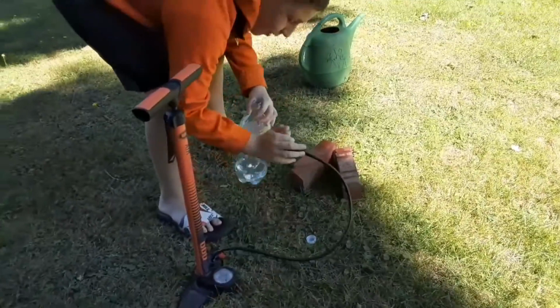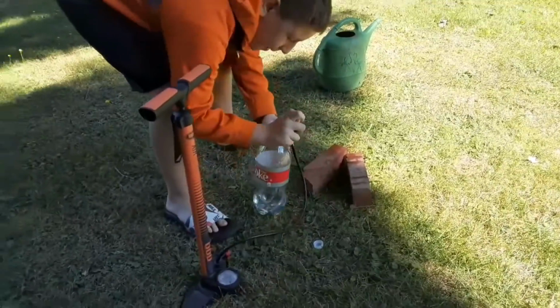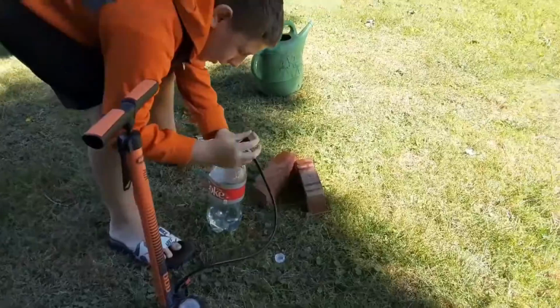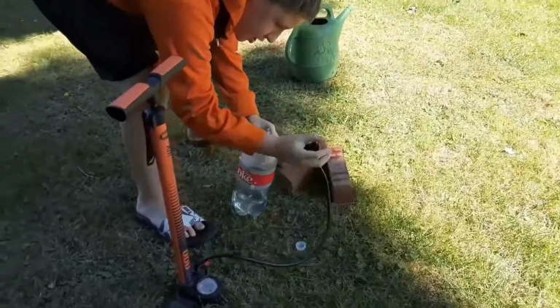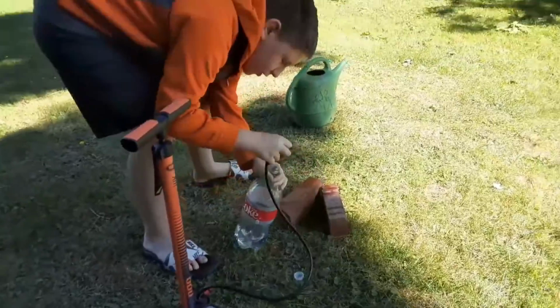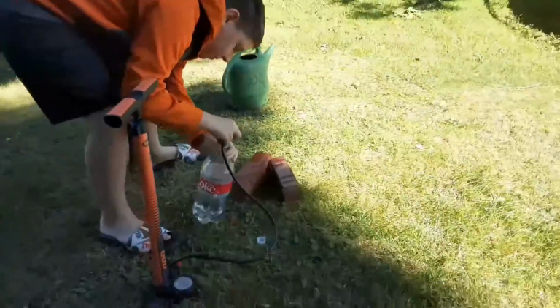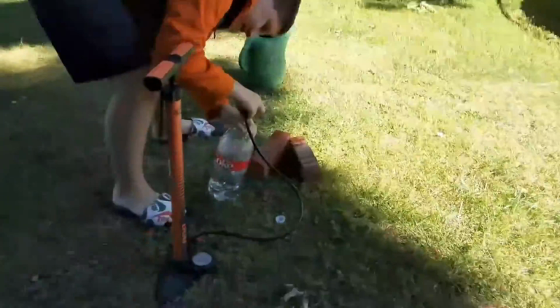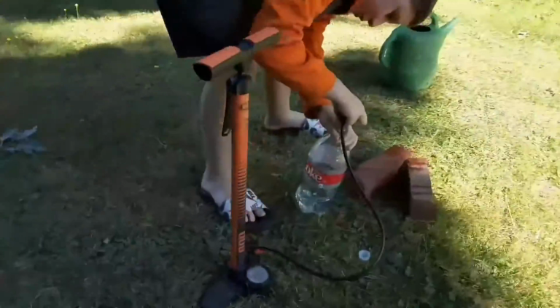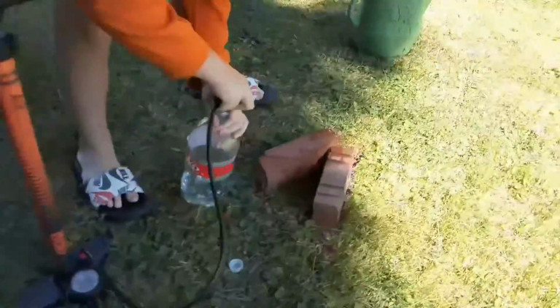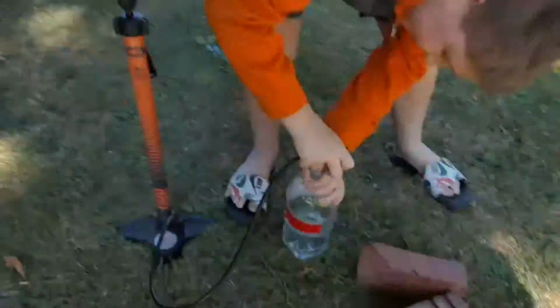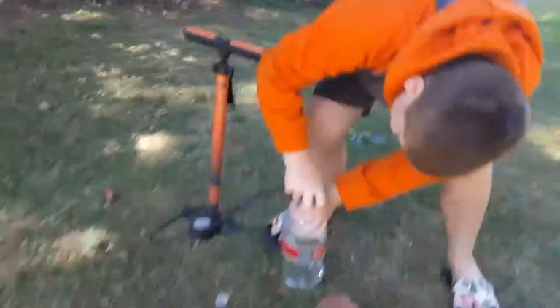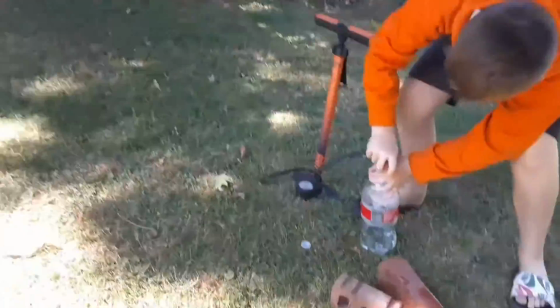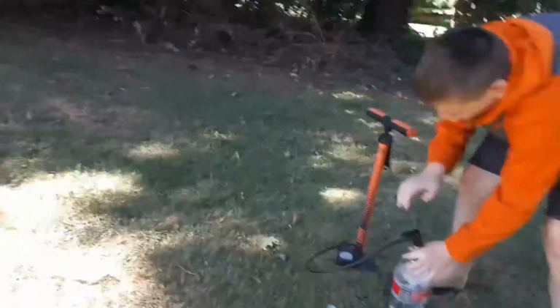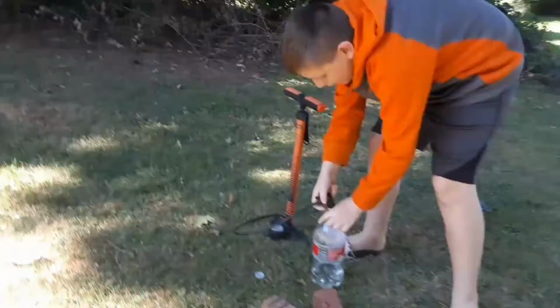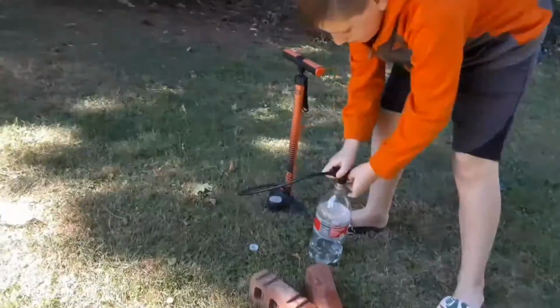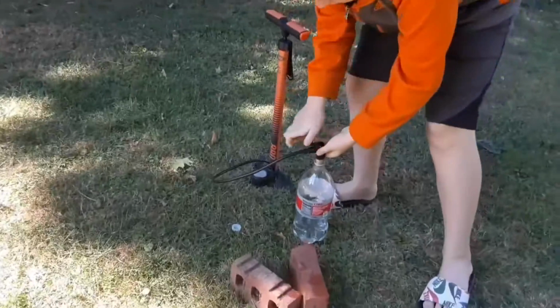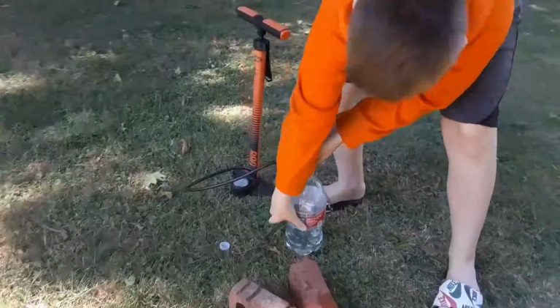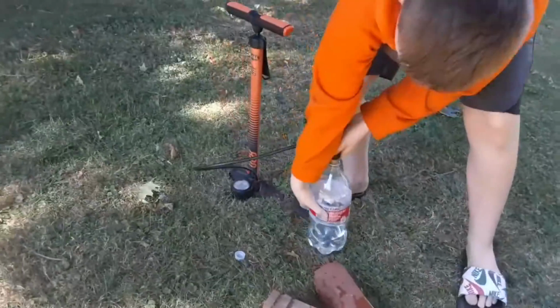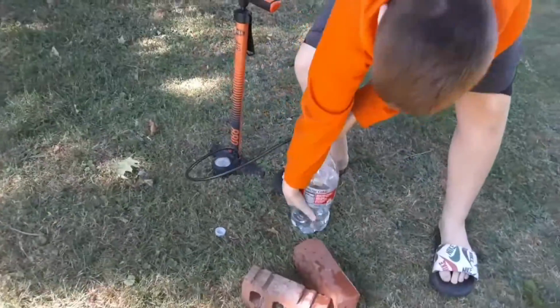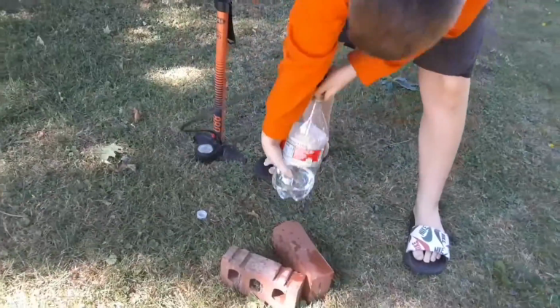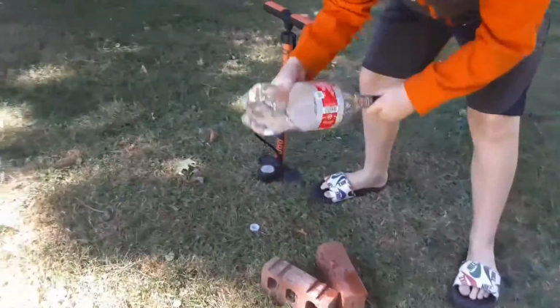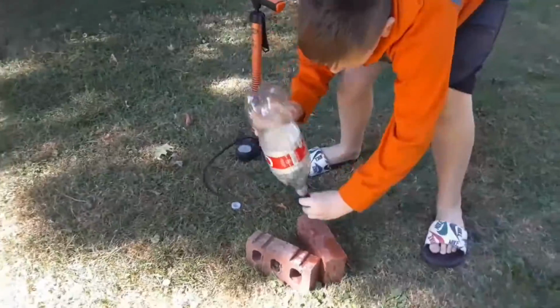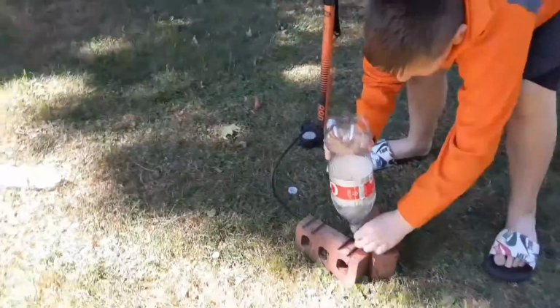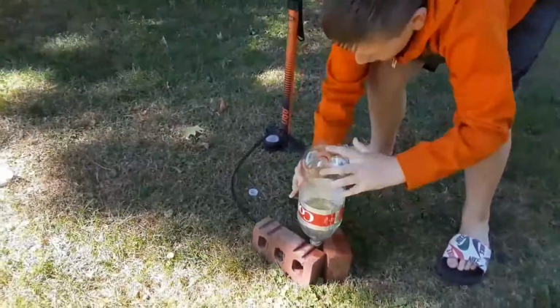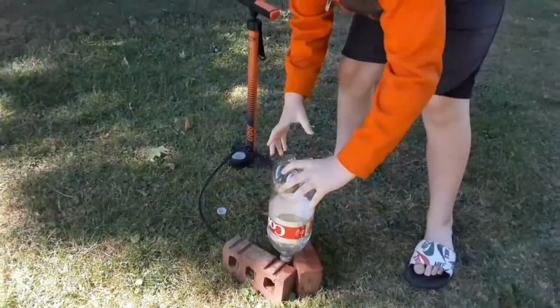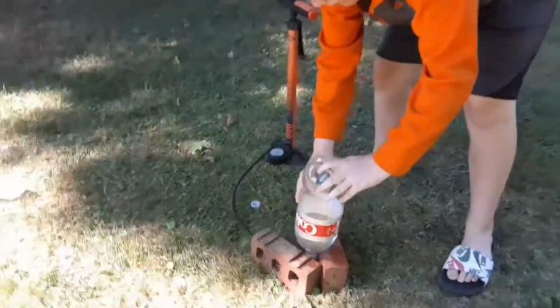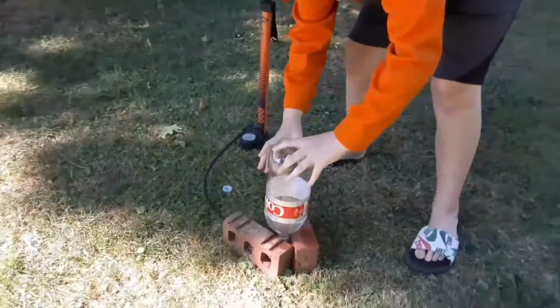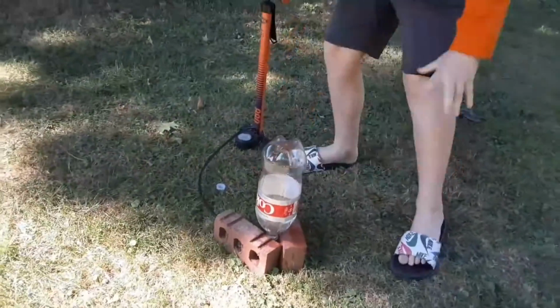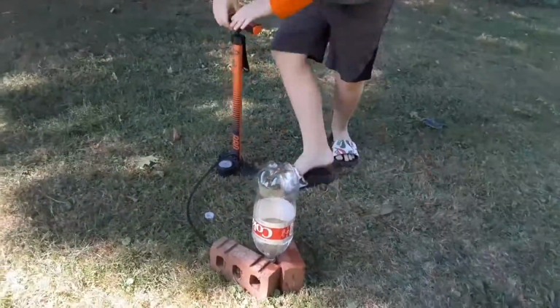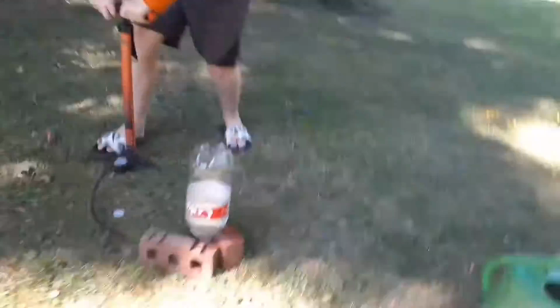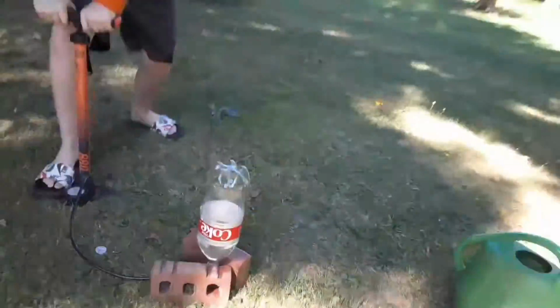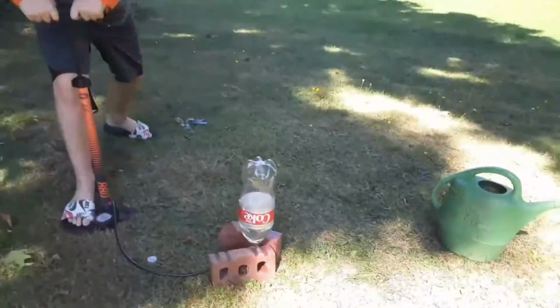I recommend backing up because this is very good — it's not boring. Shove the cork in. We want to put this over. Now it's aiming. Here we go.